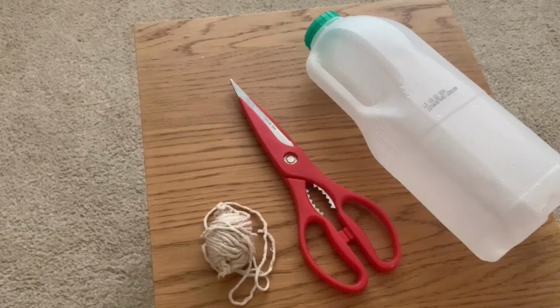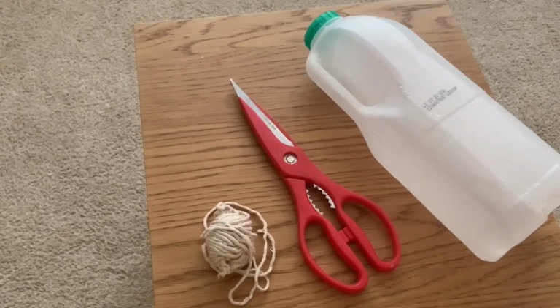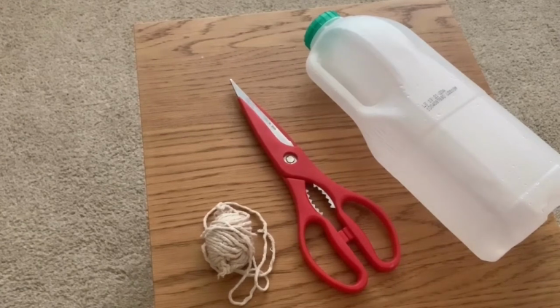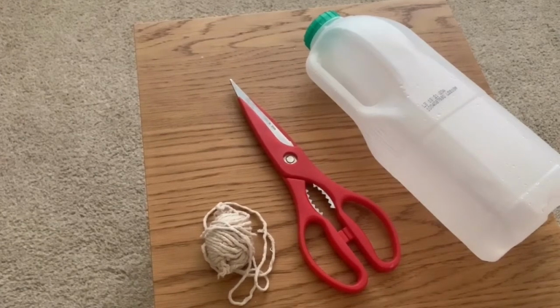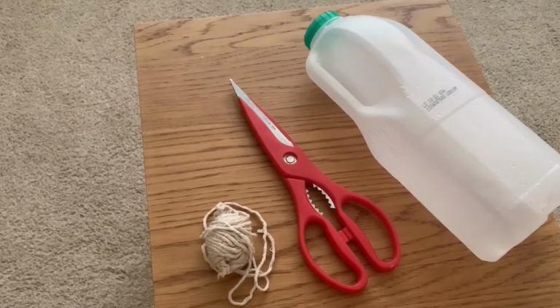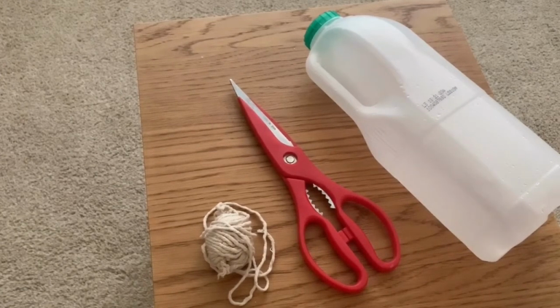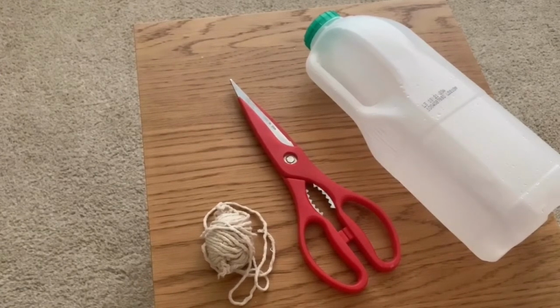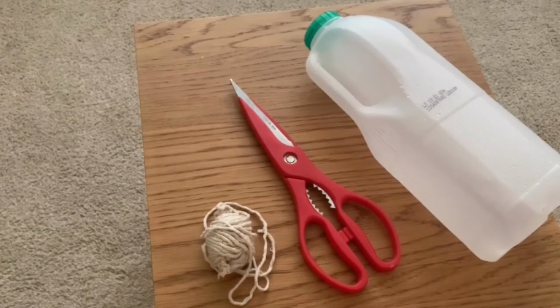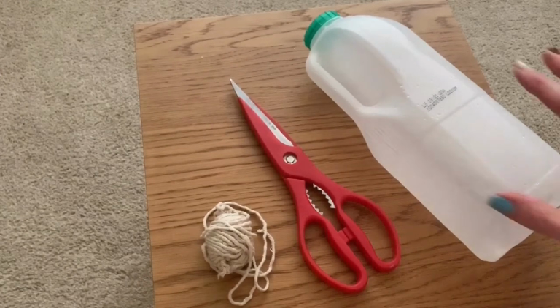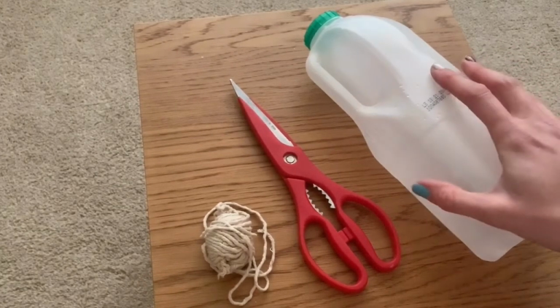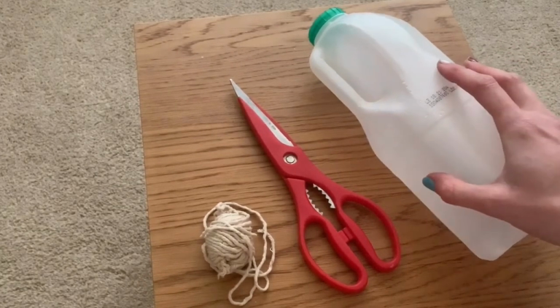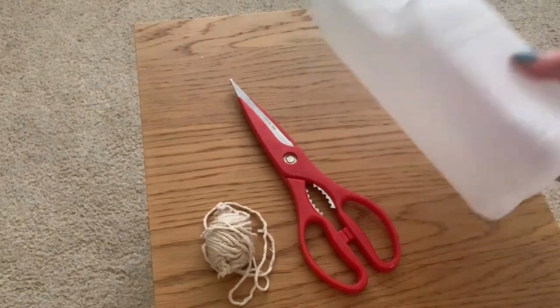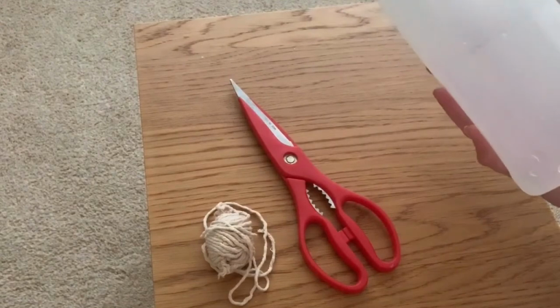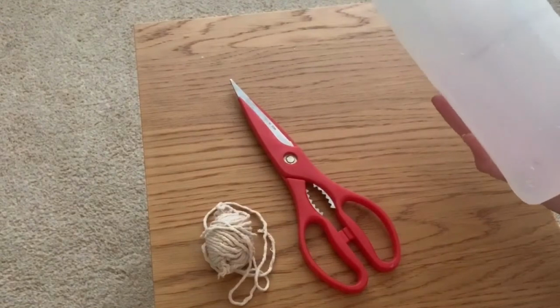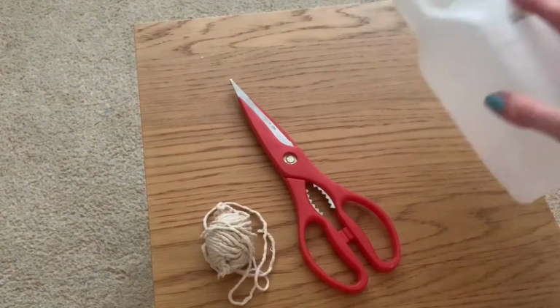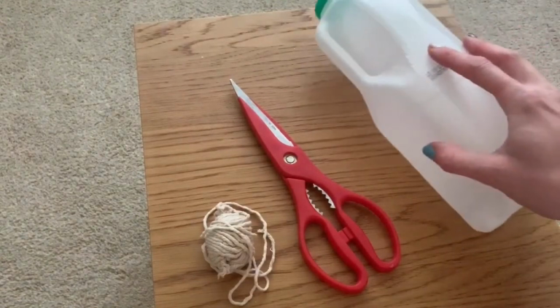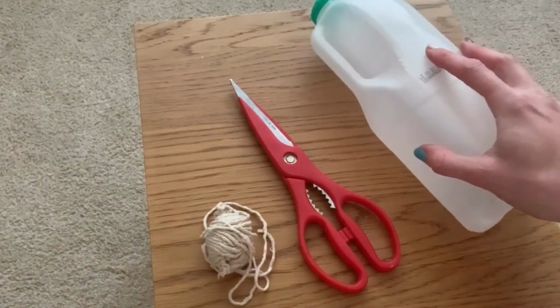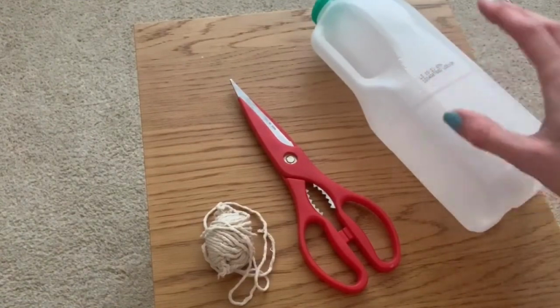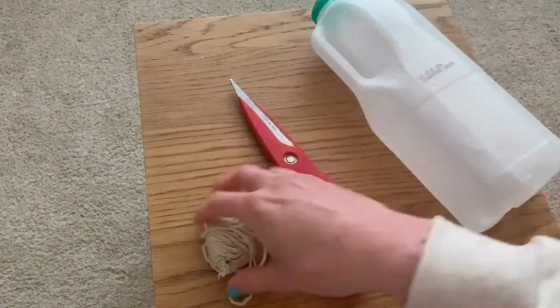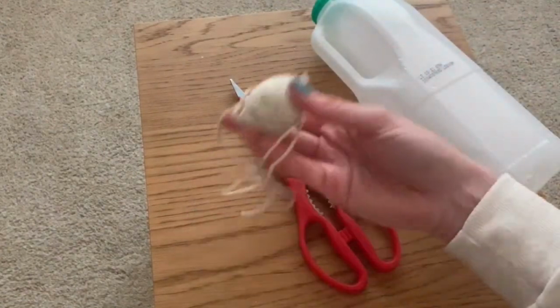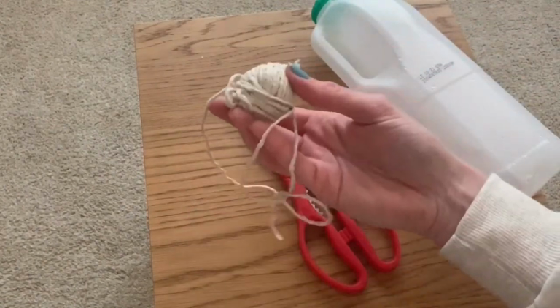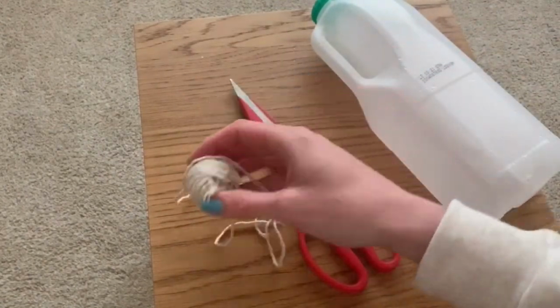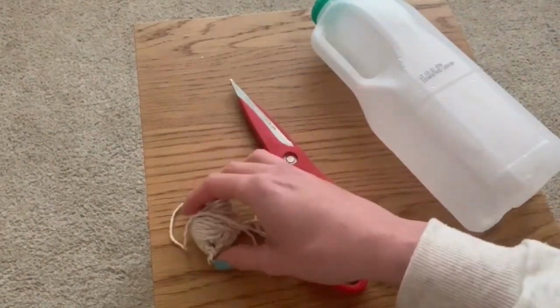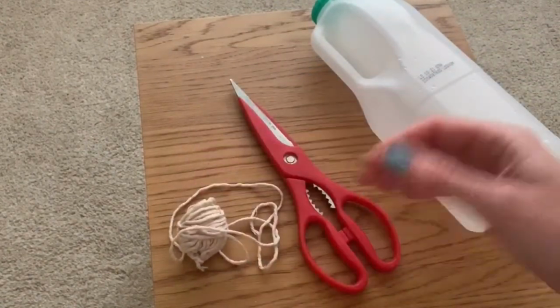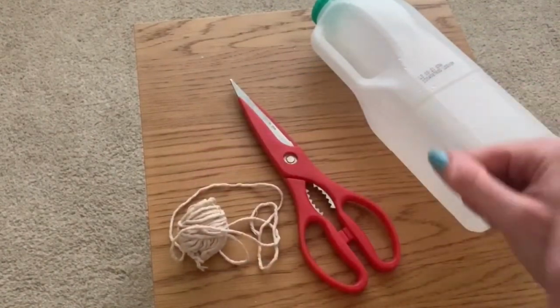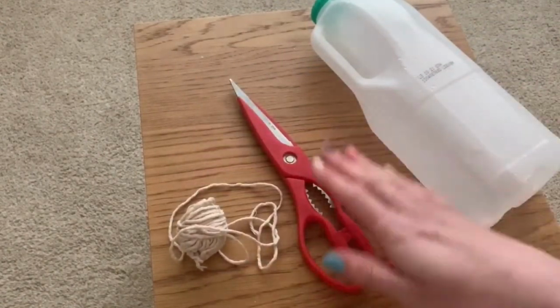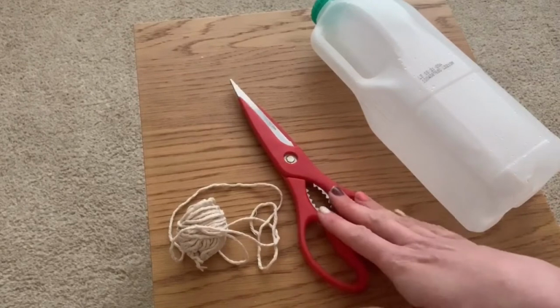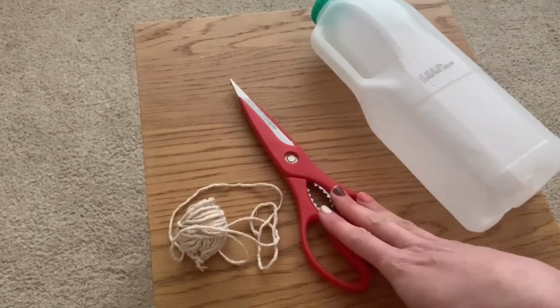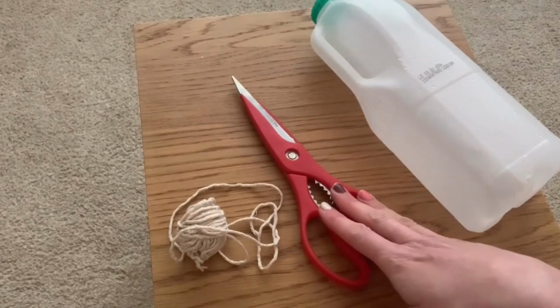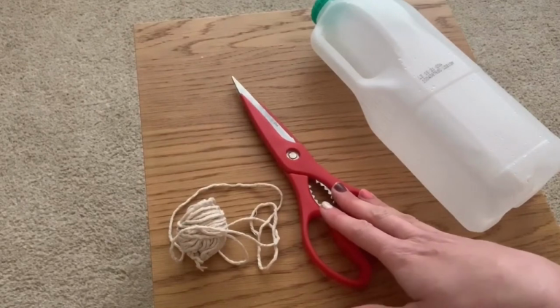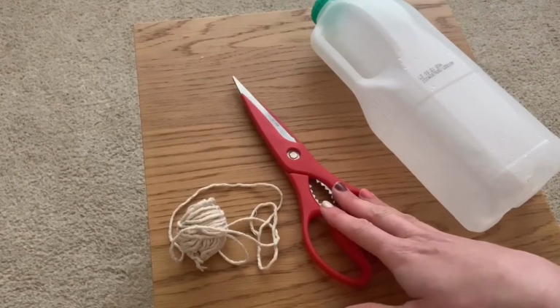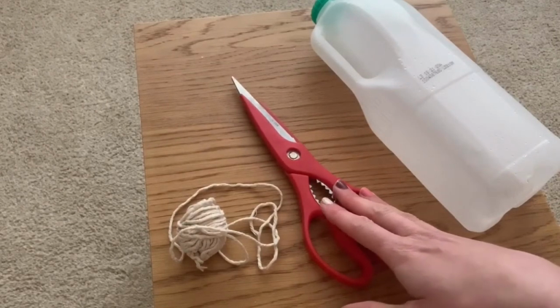Hi, today we're going to make a birdhouse using a recycled milk carton. You also need some string, and you might need an adult to help you with the cutting out part.